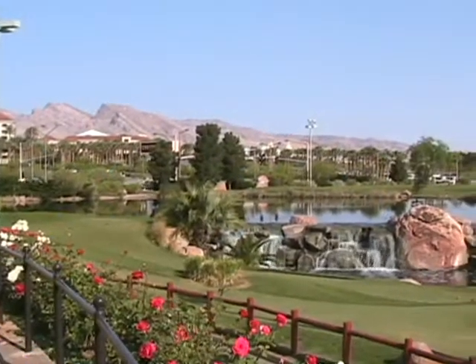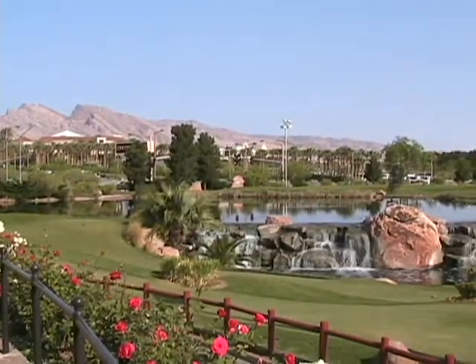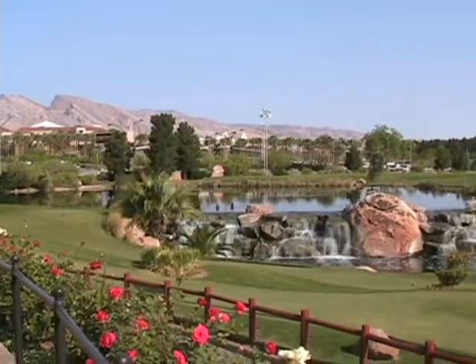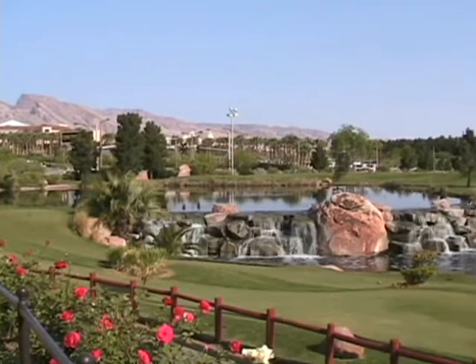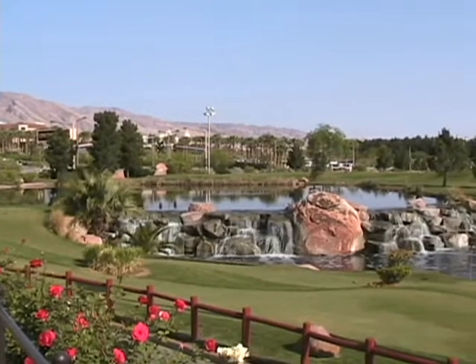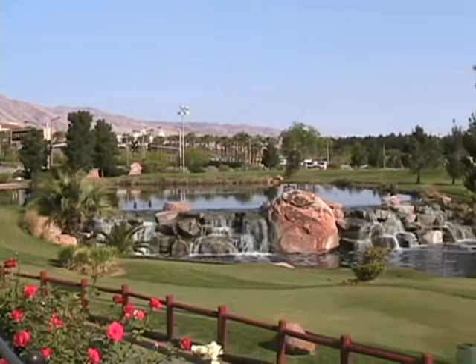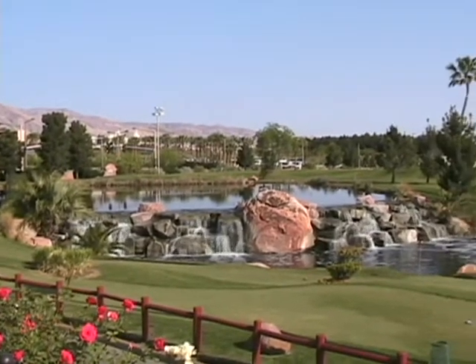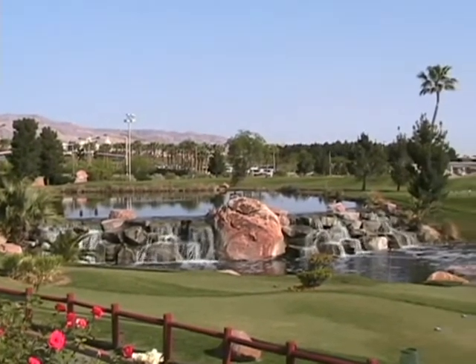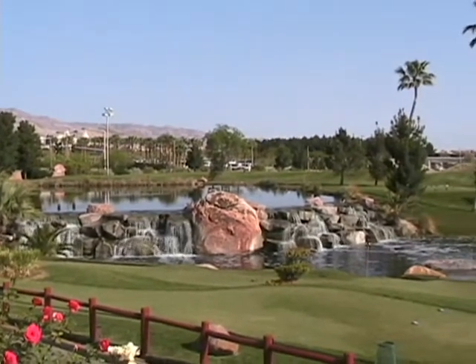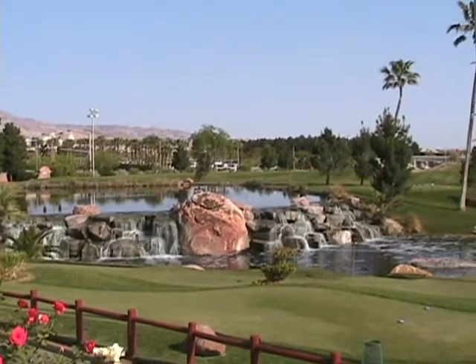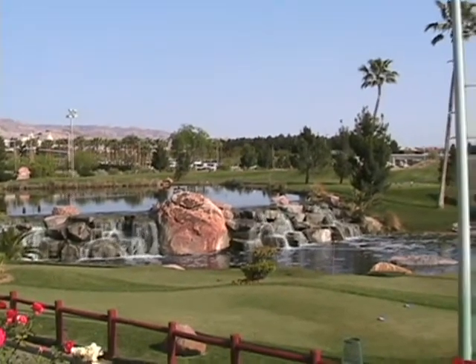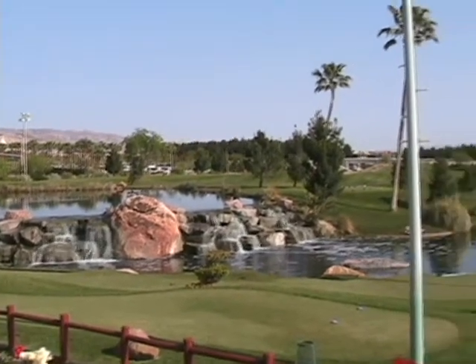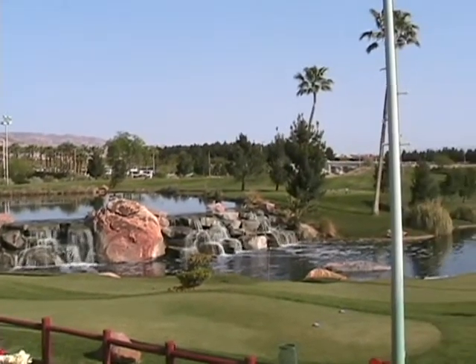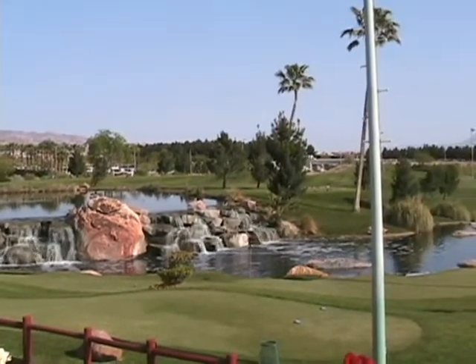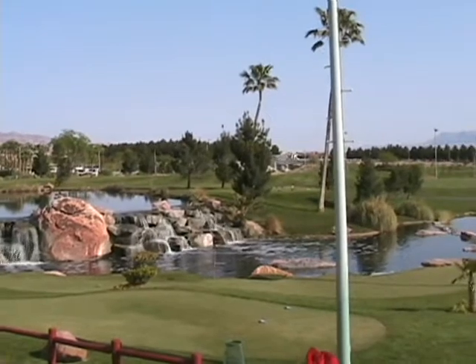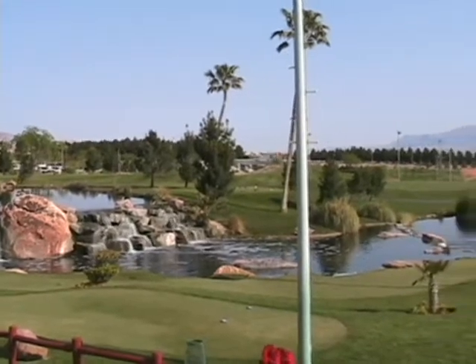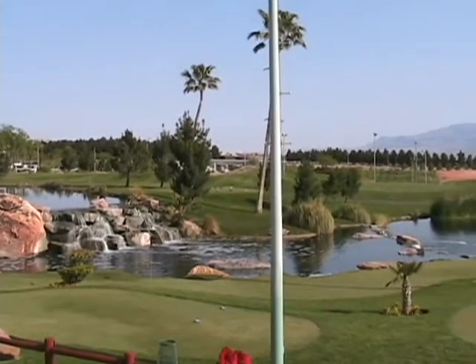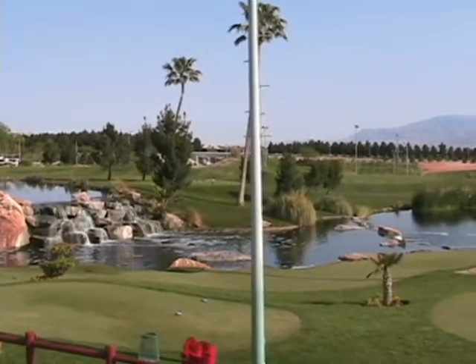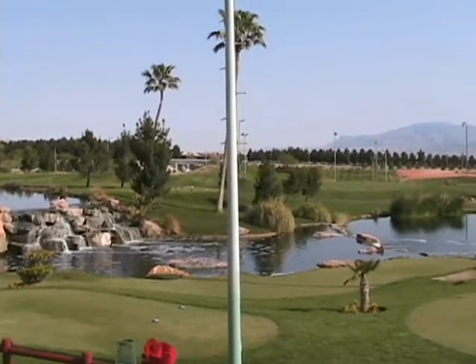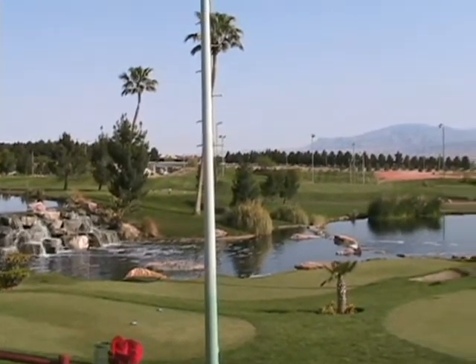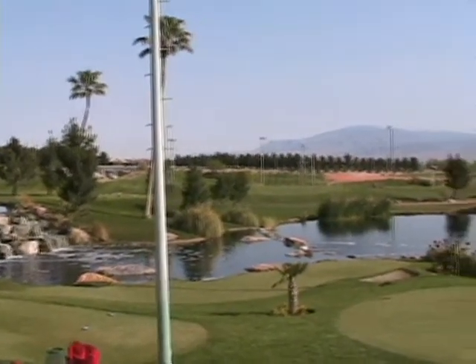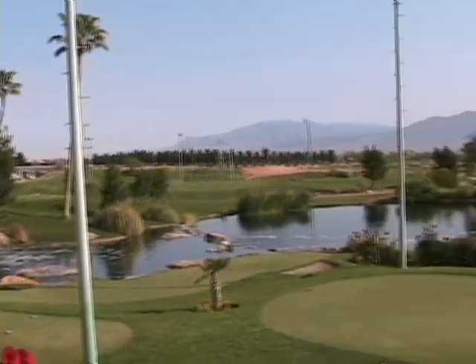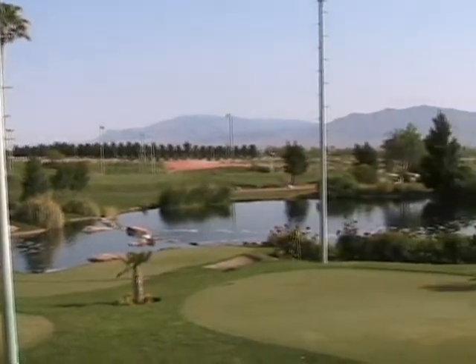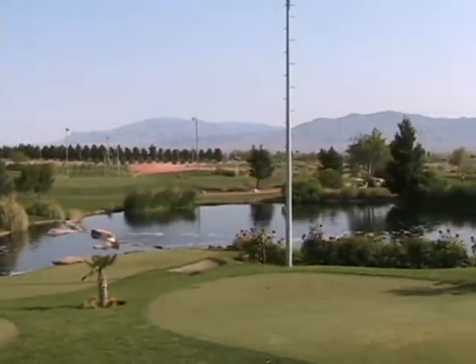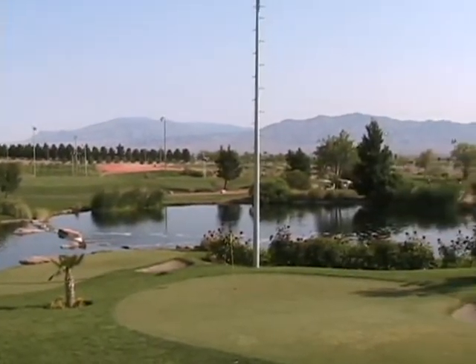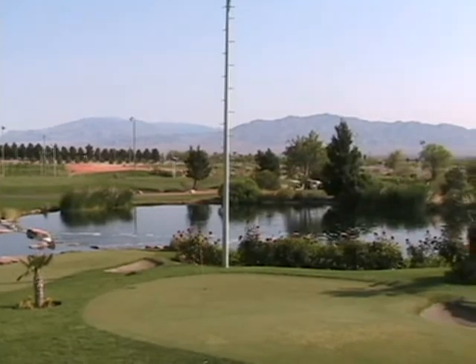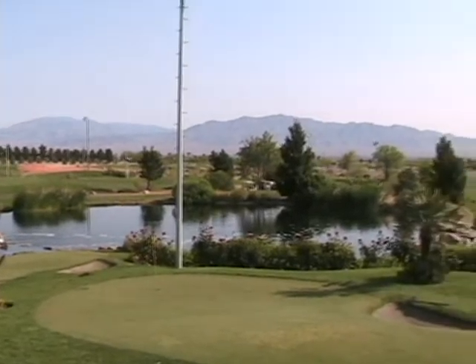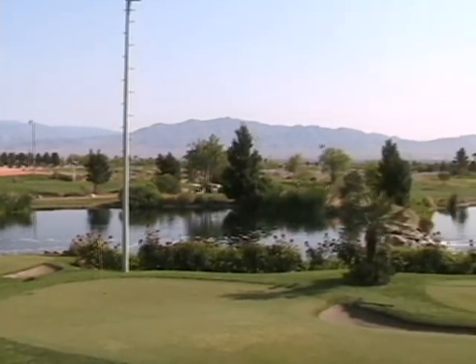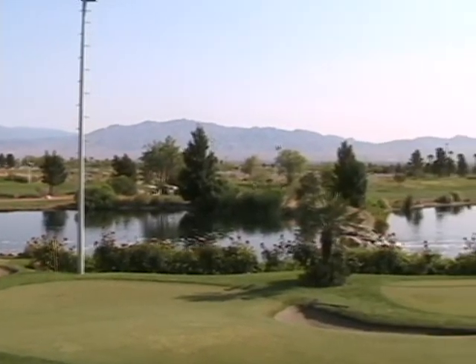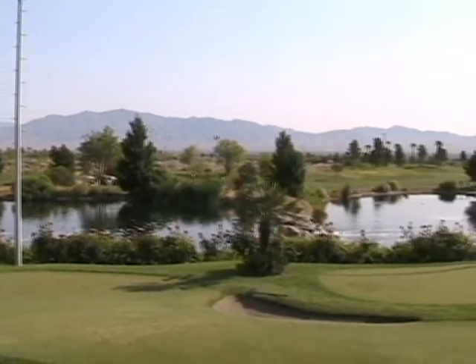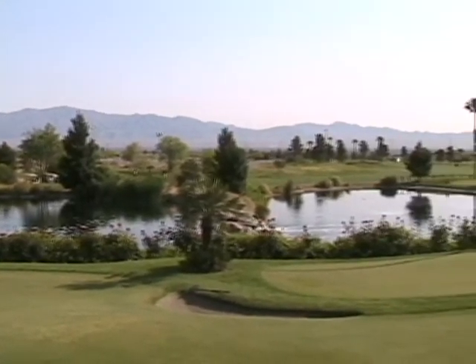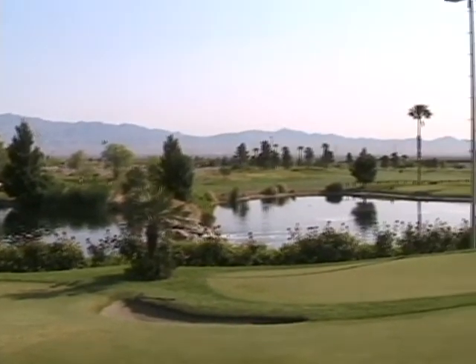So here we are at Angel Park in Las Vegas — it's north of Las Vegas. I'm standing on the patio, we're just having our breakfast. Beautiful view, the waterfalls and all the water.